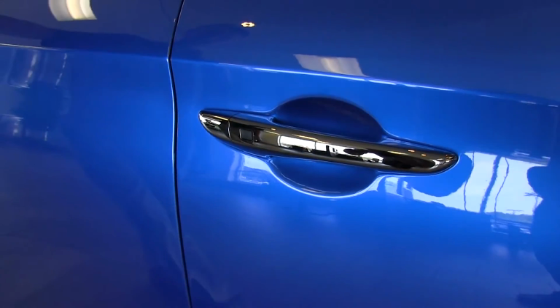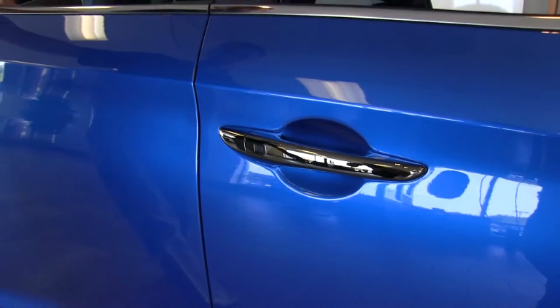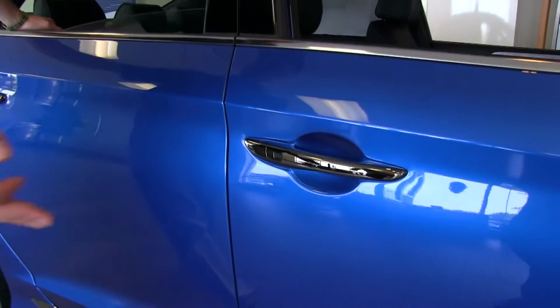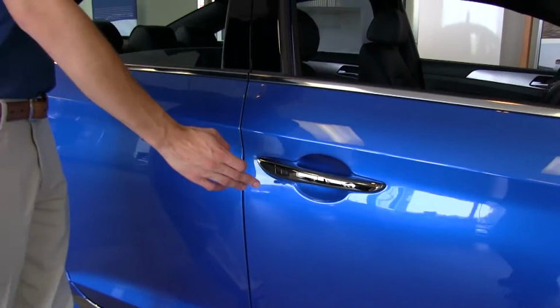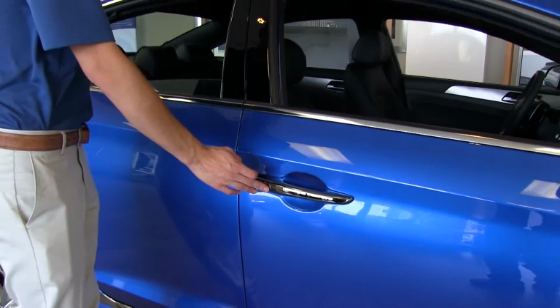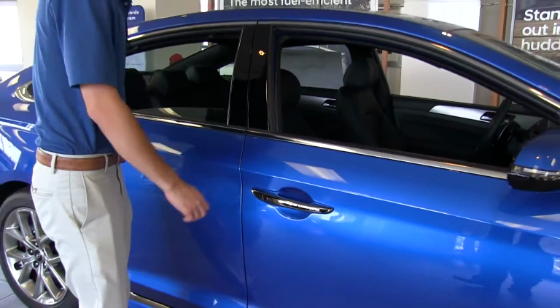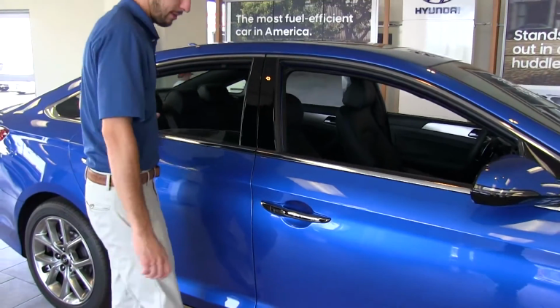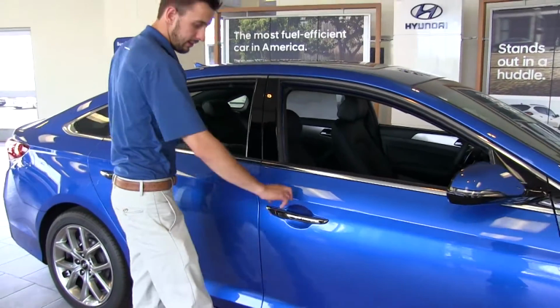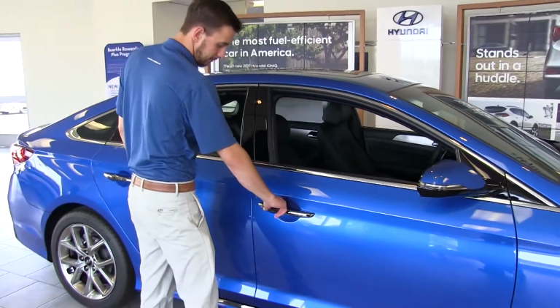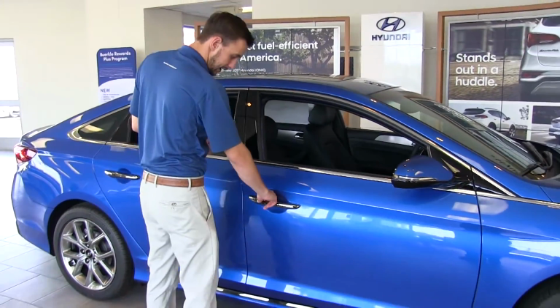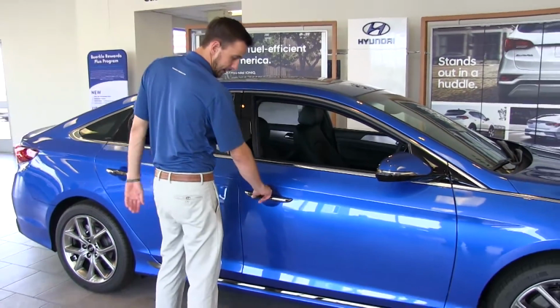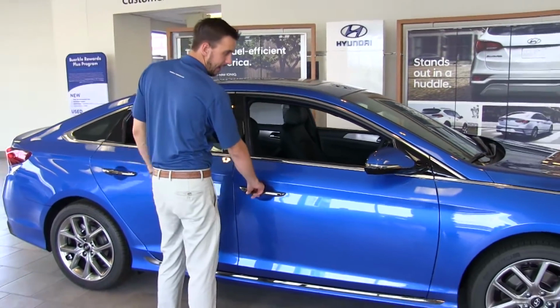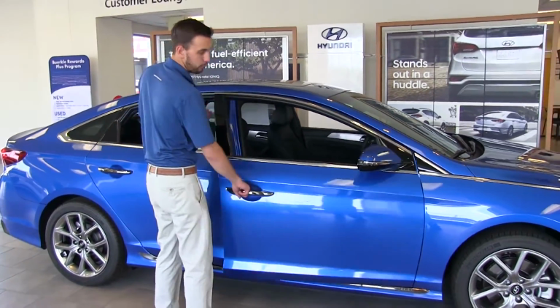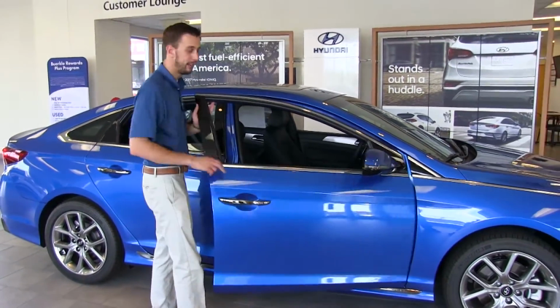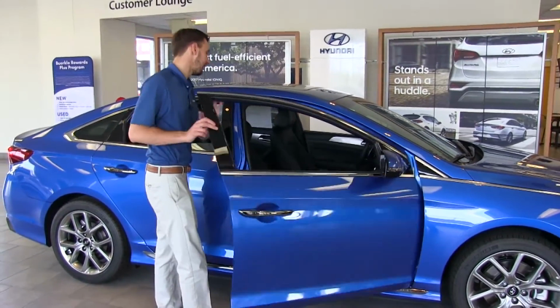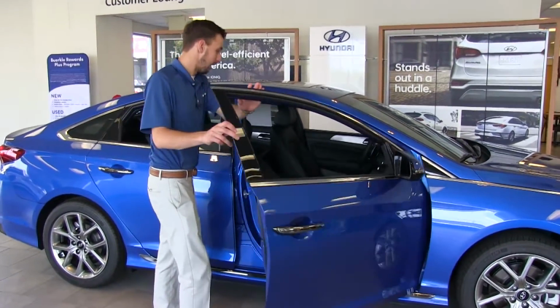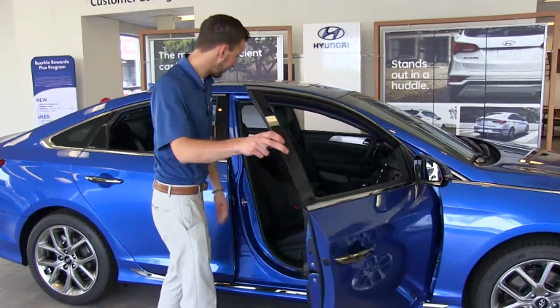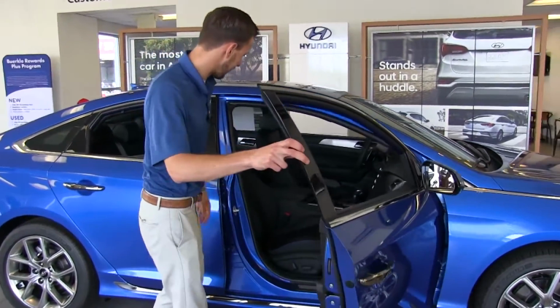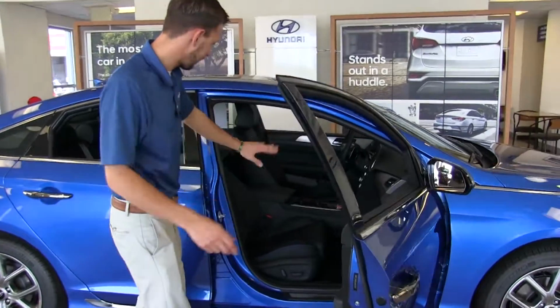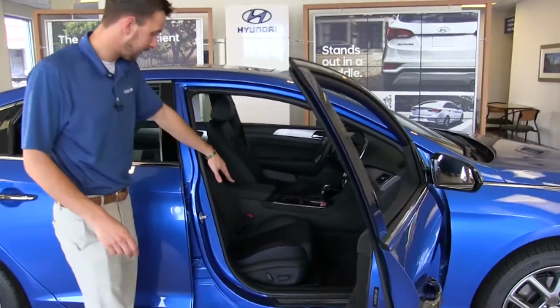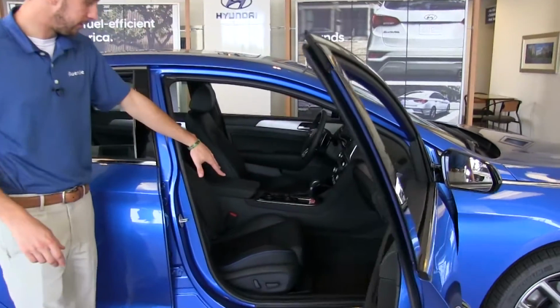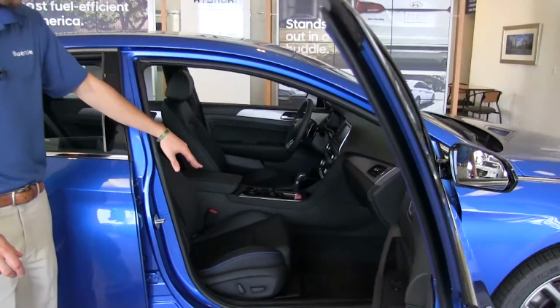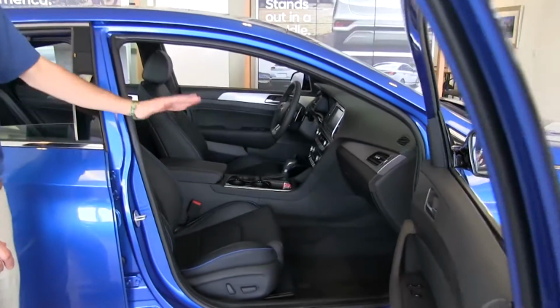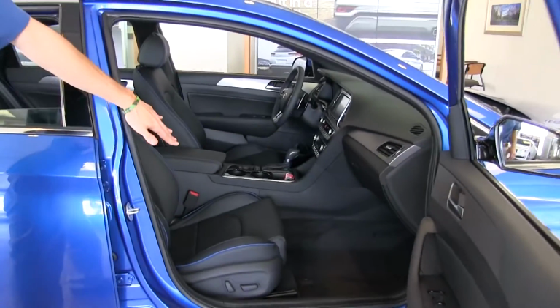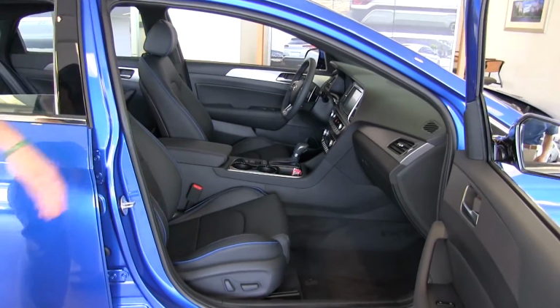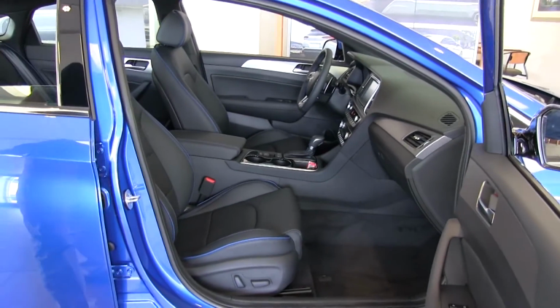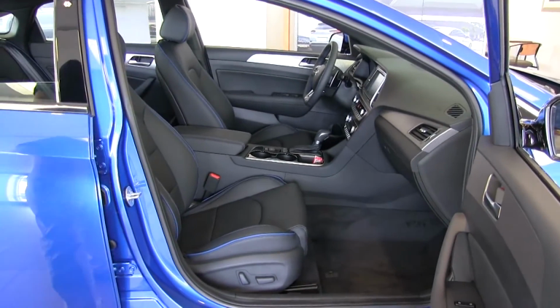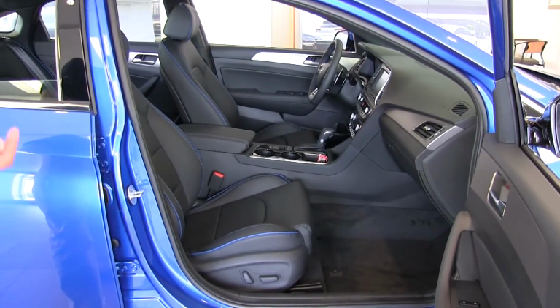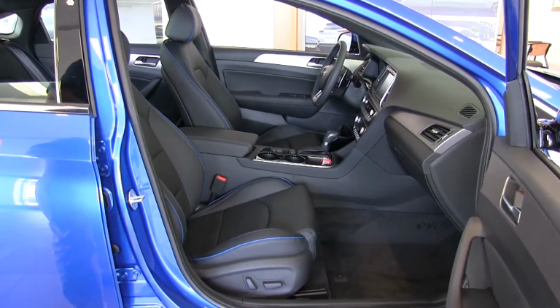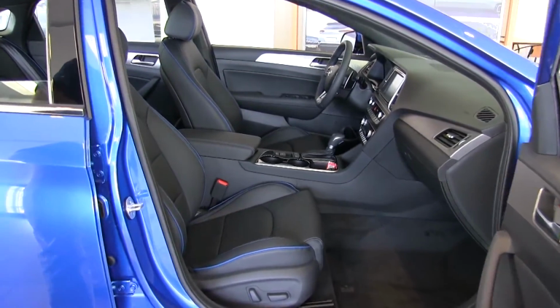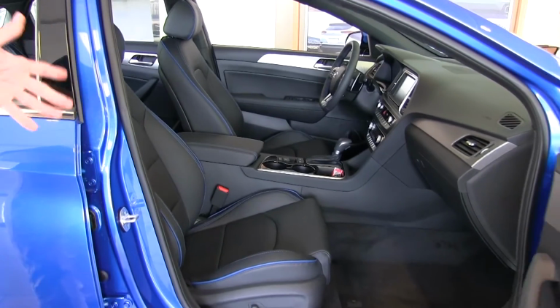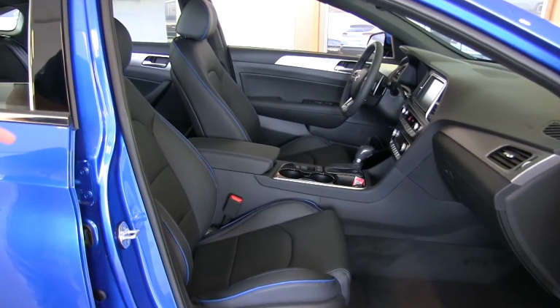On the door here, you will notice the button for the proximity key. Just have the key in your pocket, hit that, and boom, we're in. Looking inside here, this does have the leather seats. And being the turbo model, we also have the blue piping around the seats — looks real nice.